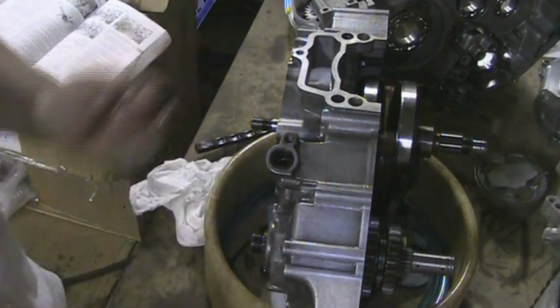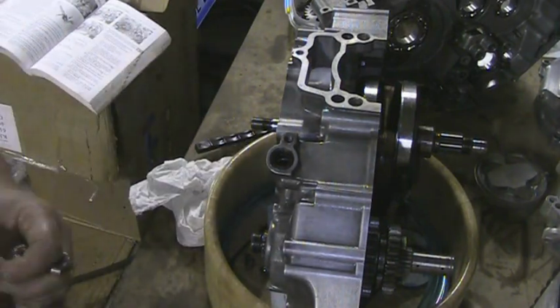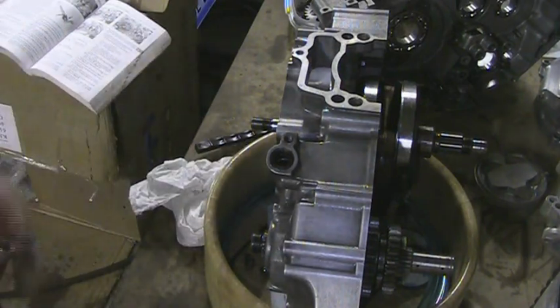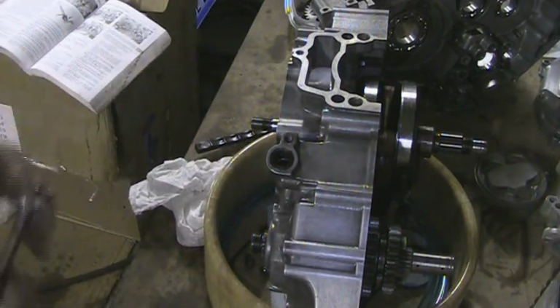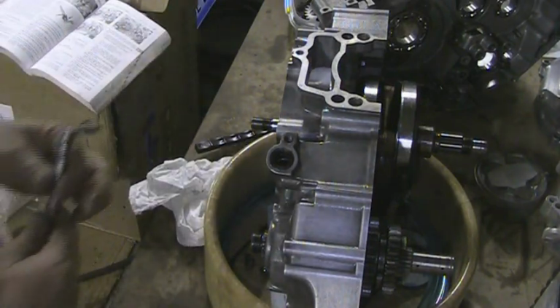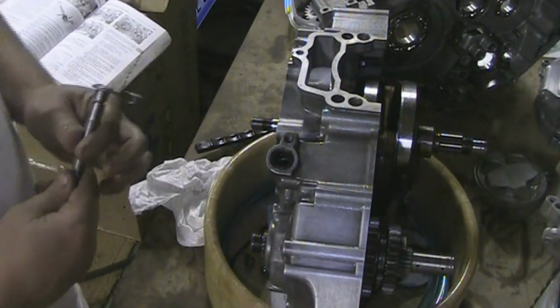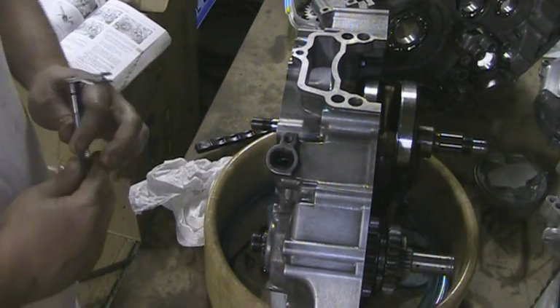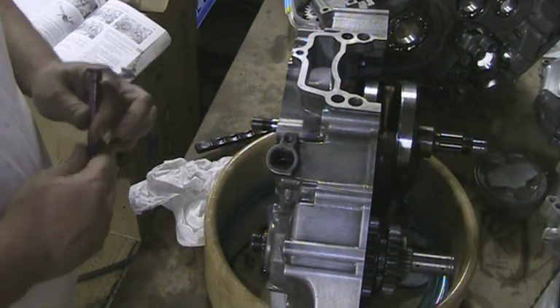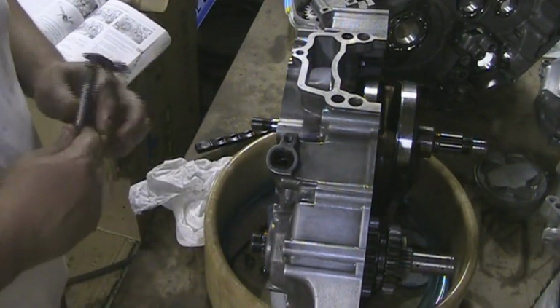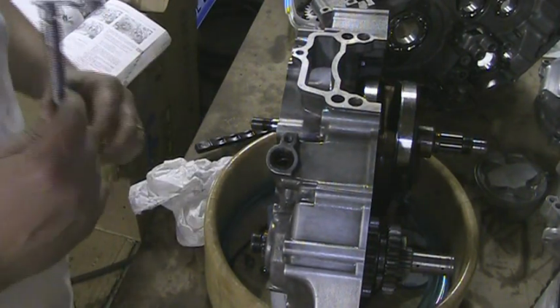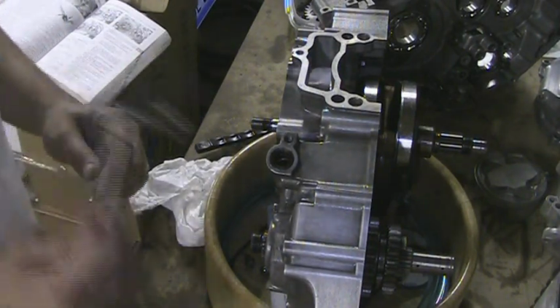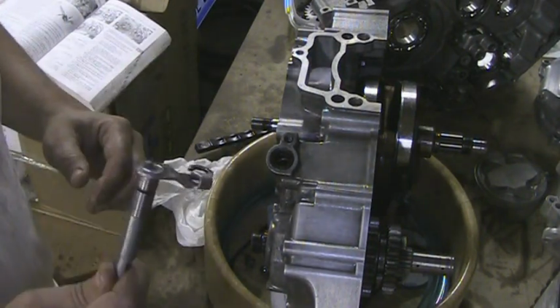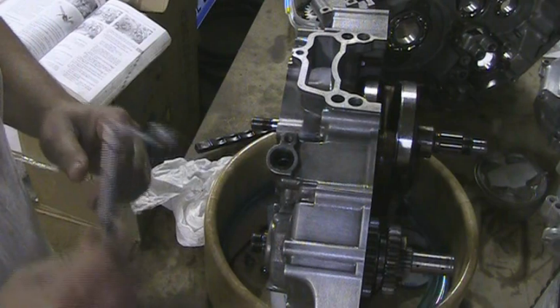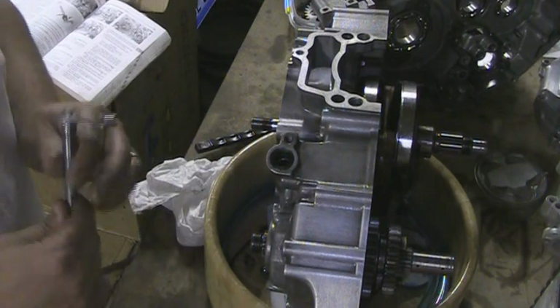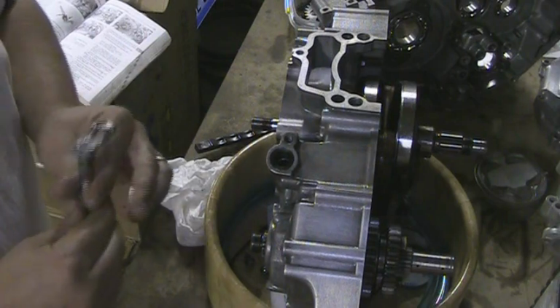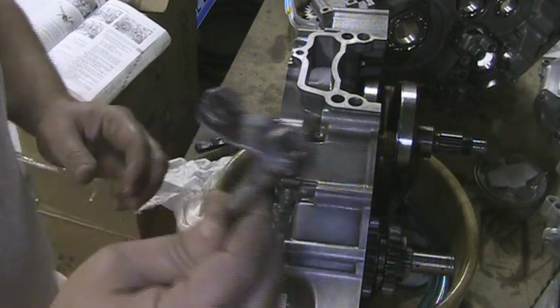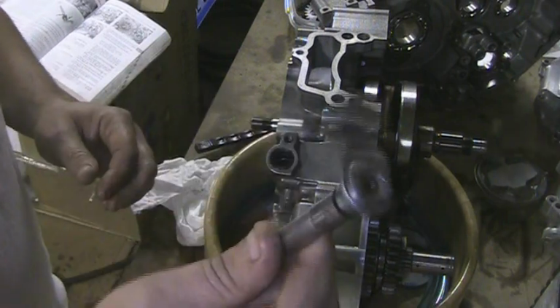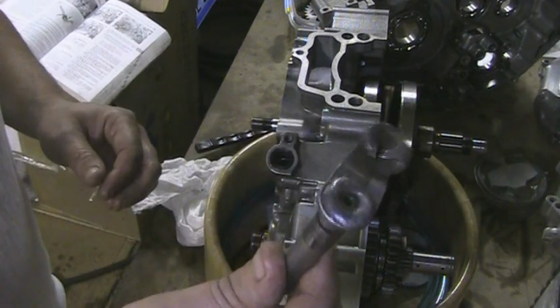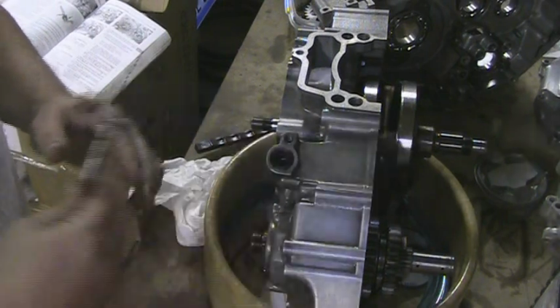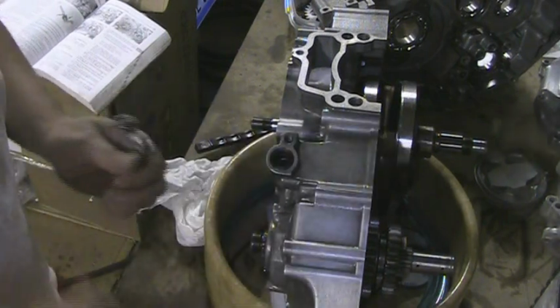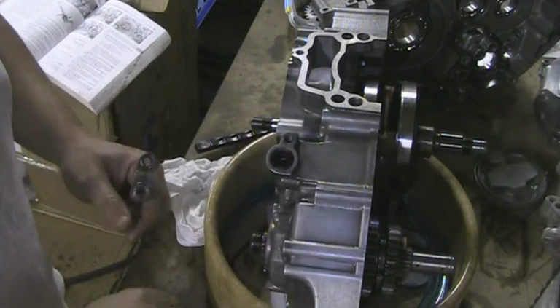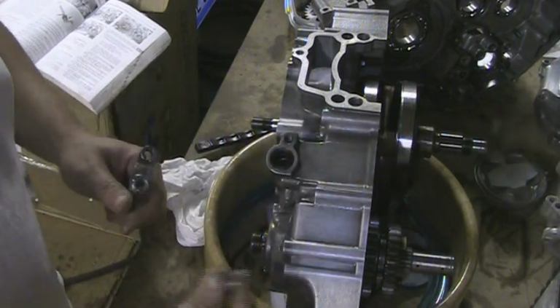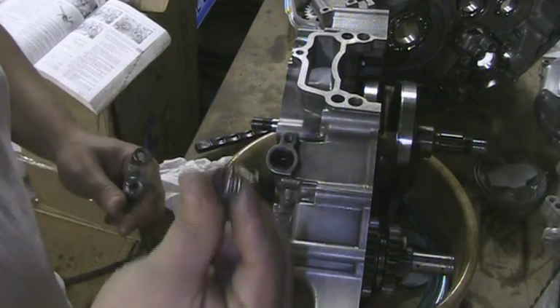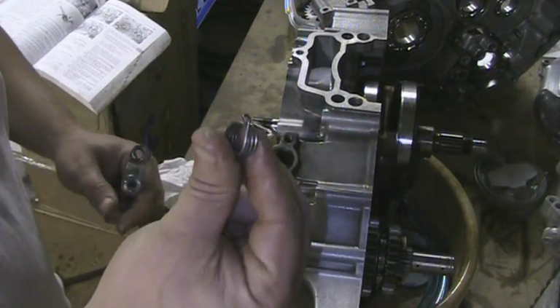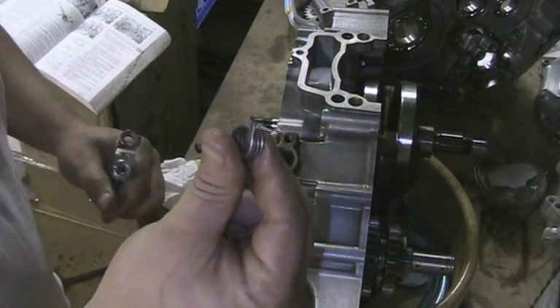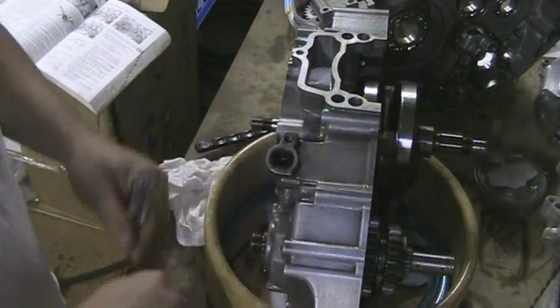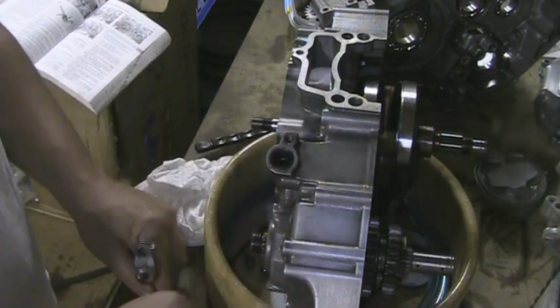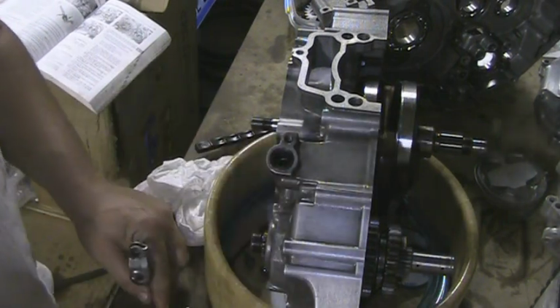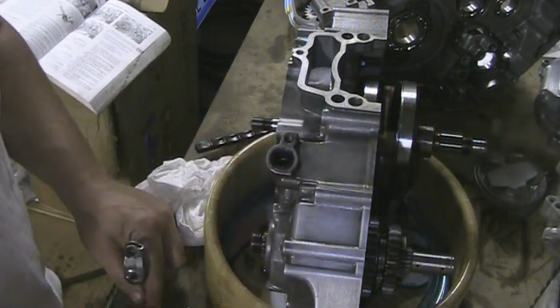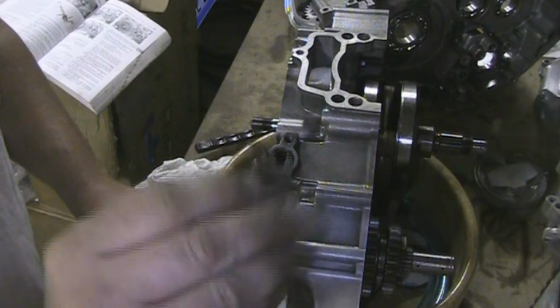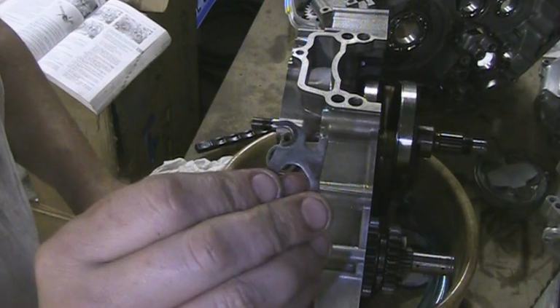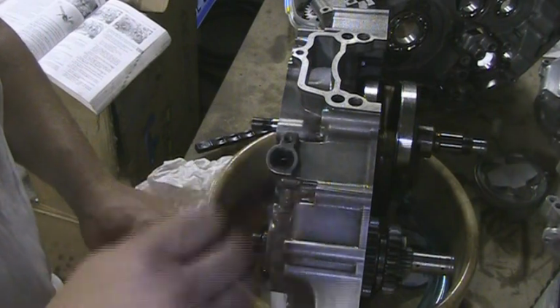I can't believe I forgot it, but I did. It's going to be the clutch push lever. Here's the lever — it has a spring, and it also has this additional piece.